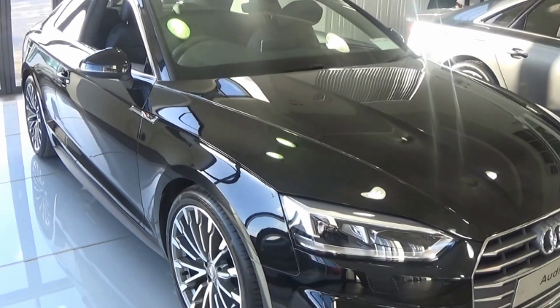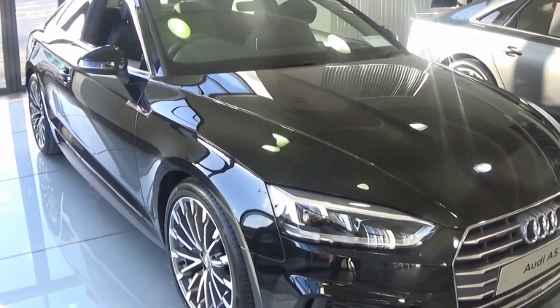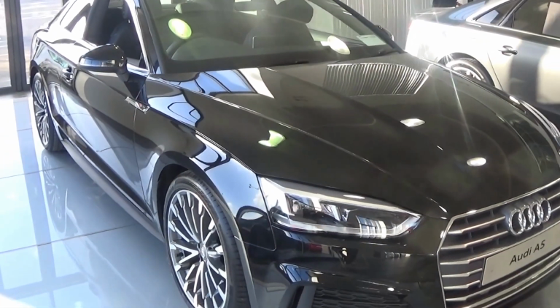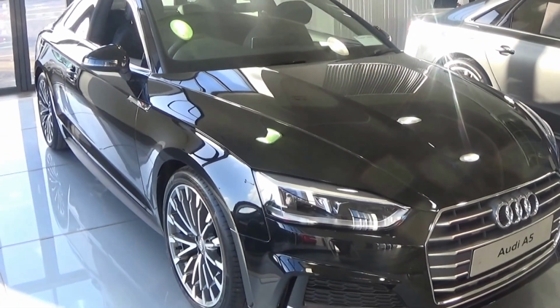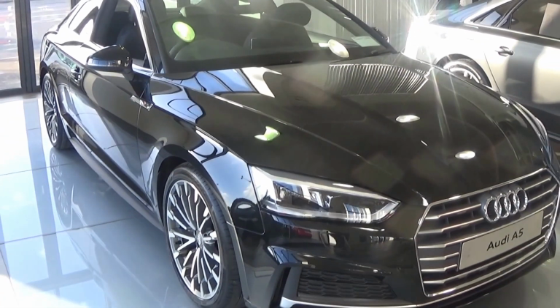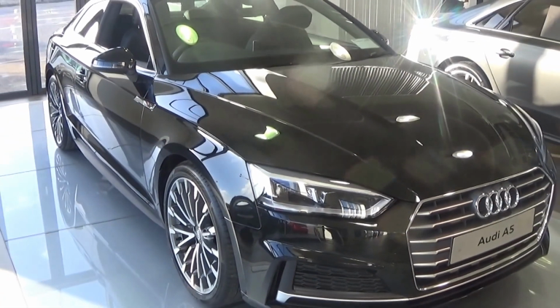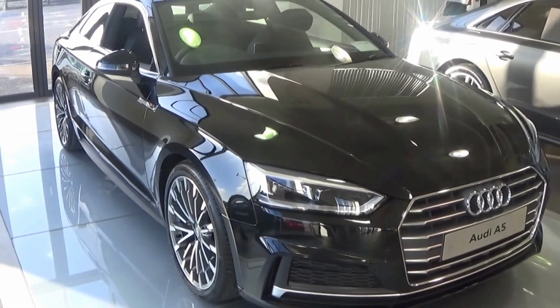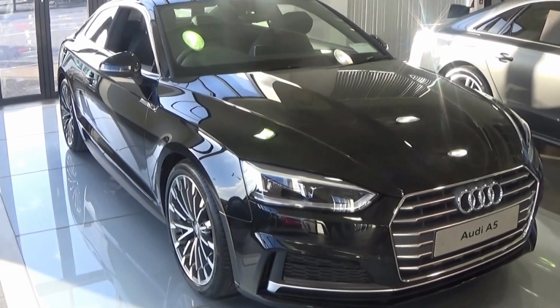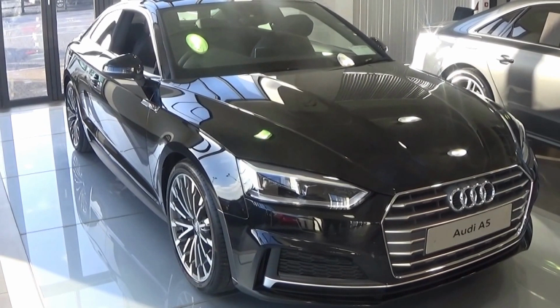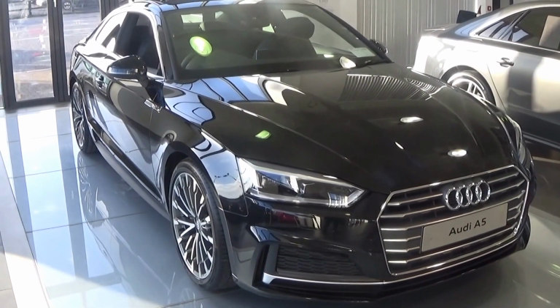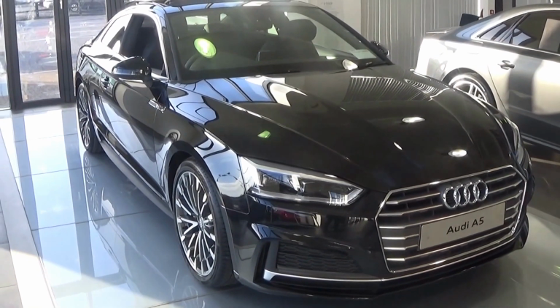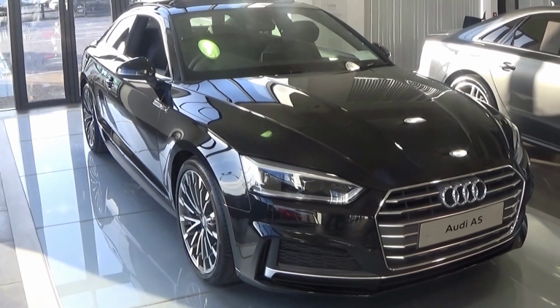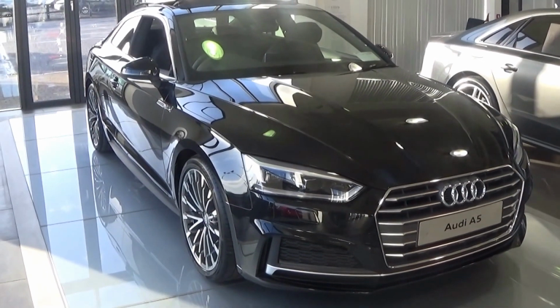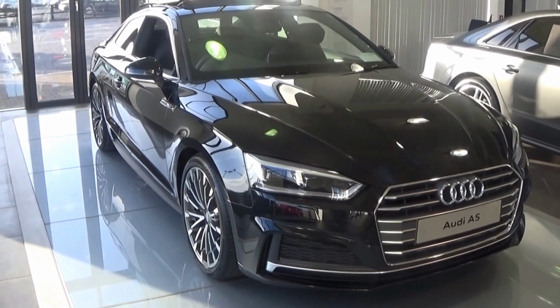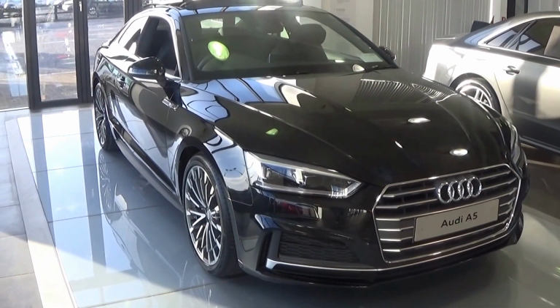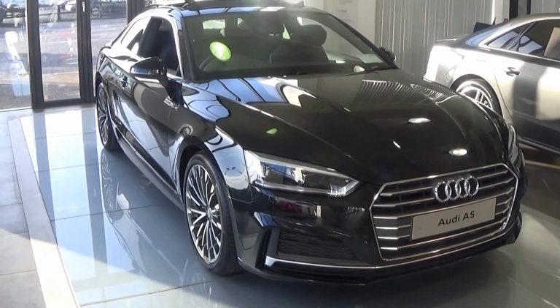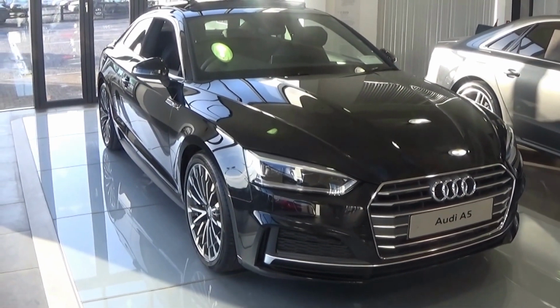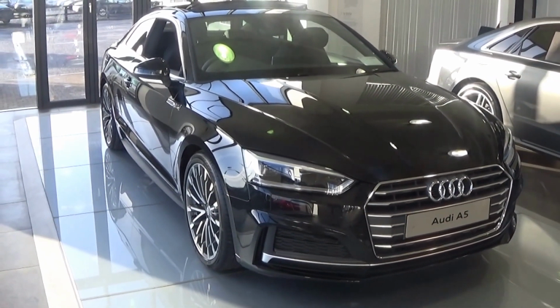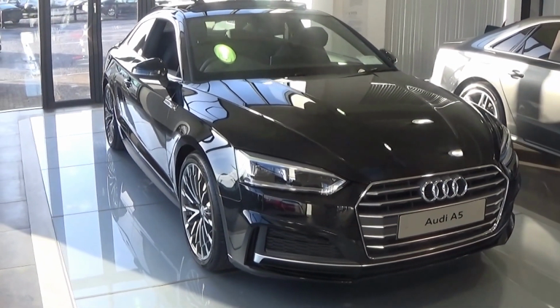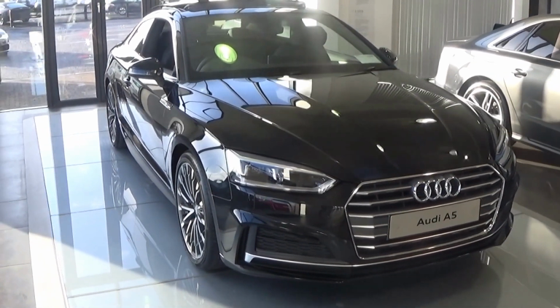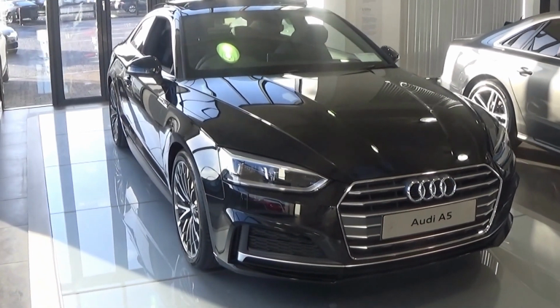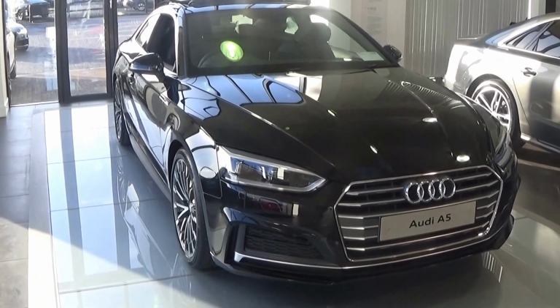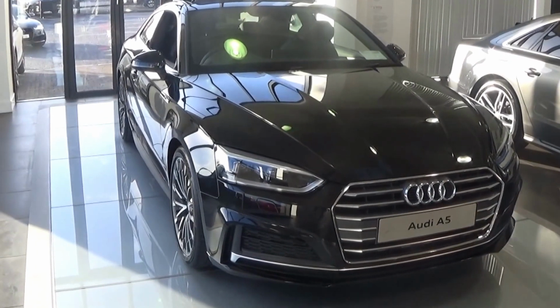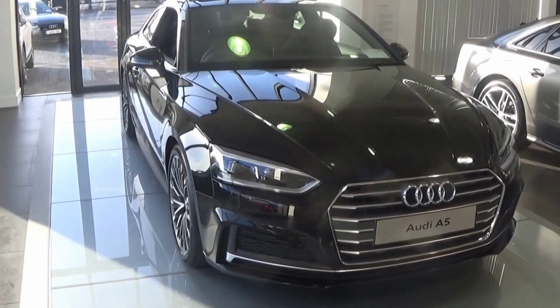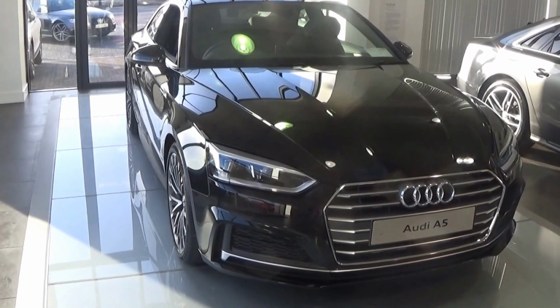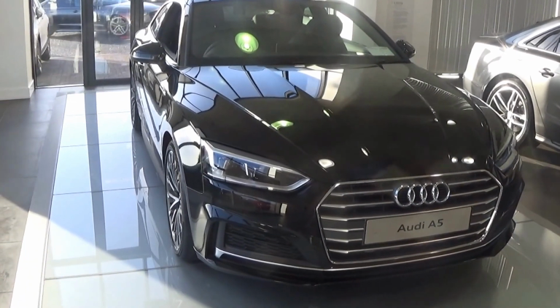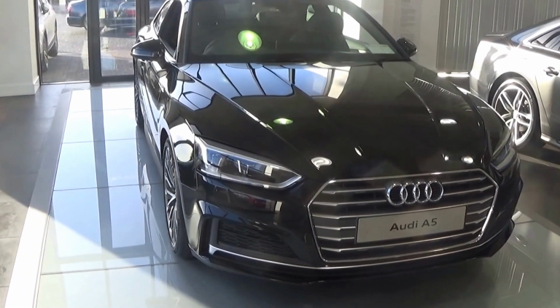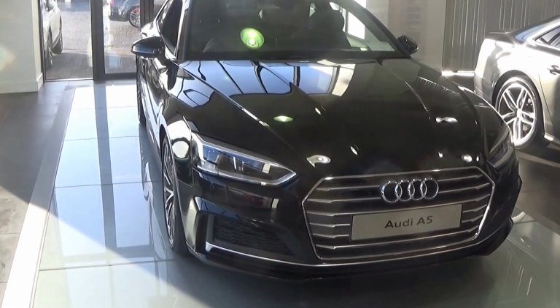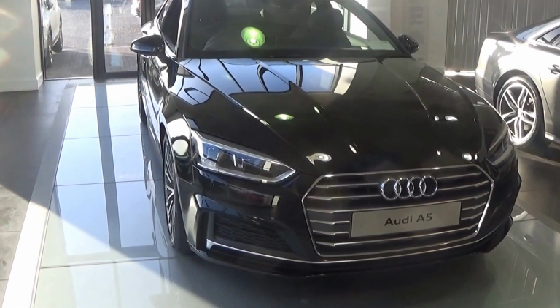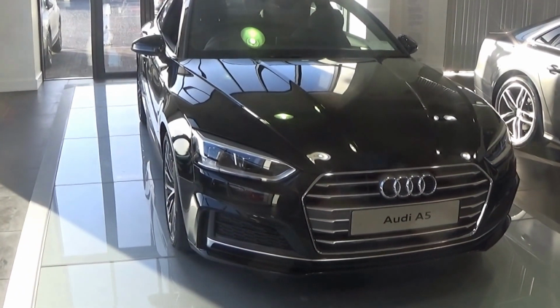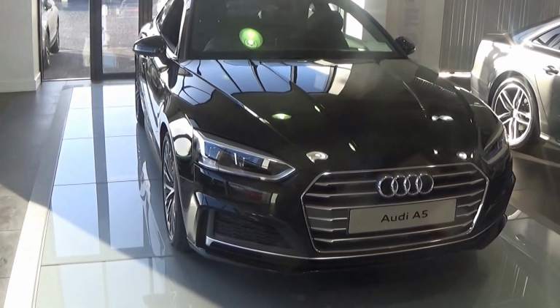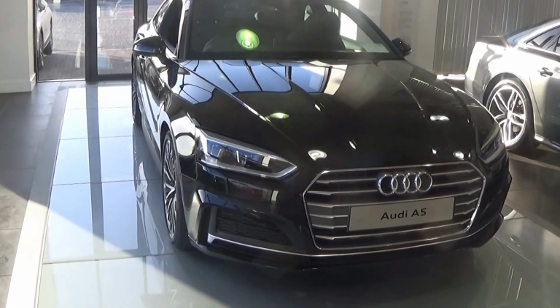This vehicle is absolutely loaded with spec. For more information, please do not hesitate to contact our dedicated and professional Audi Bellonair sales team today, and to avoid disappointment, arrange for an immediate test drive — call 09679000.